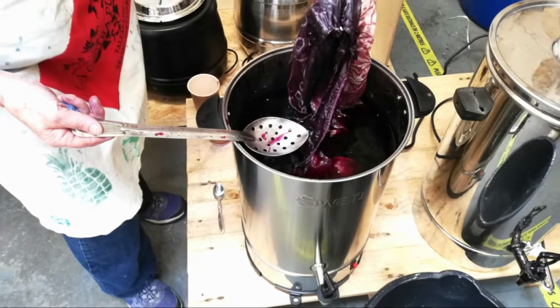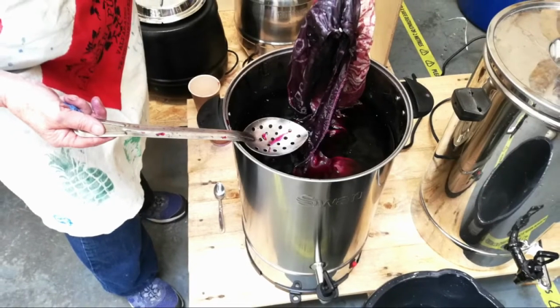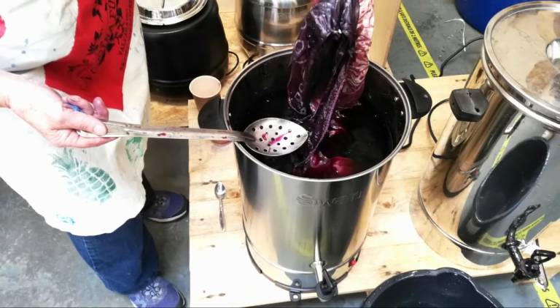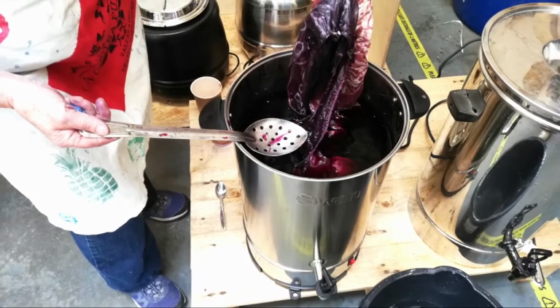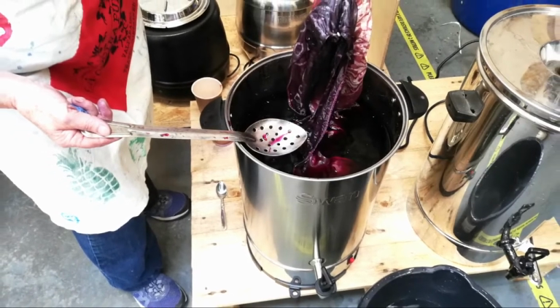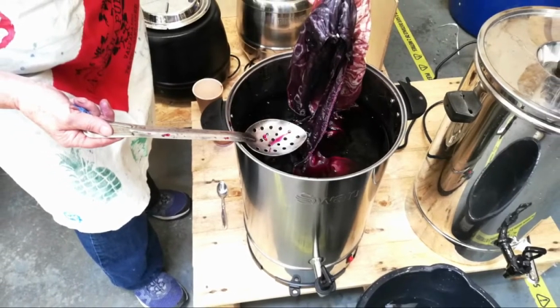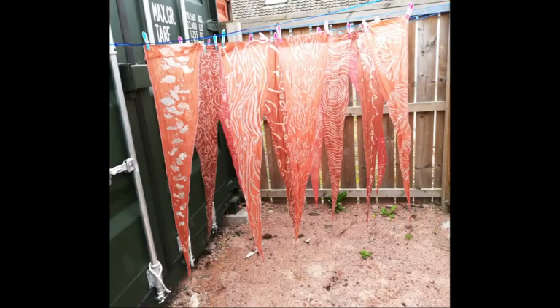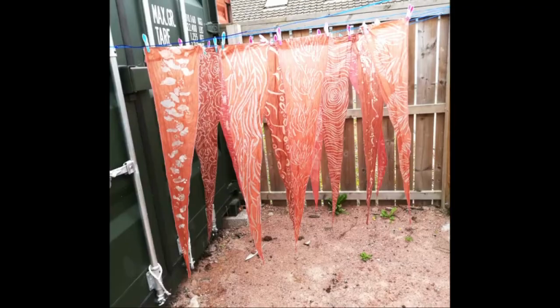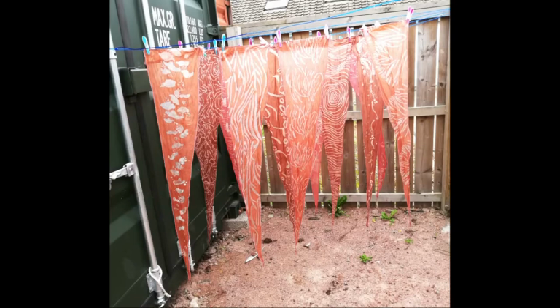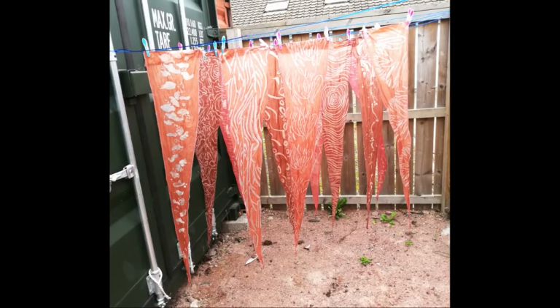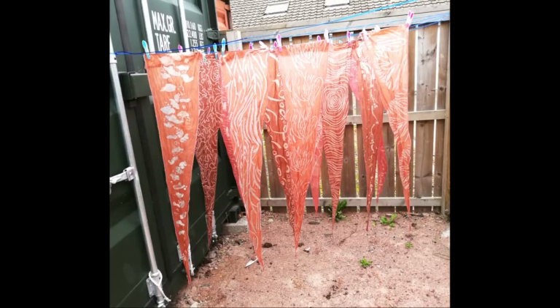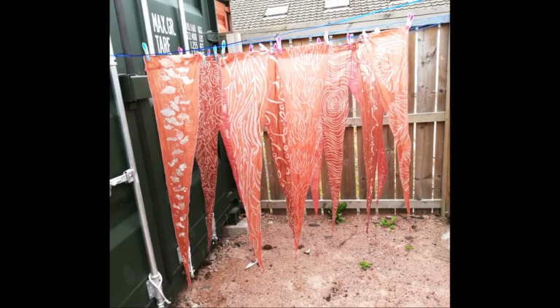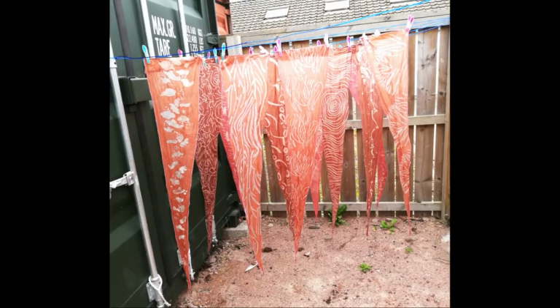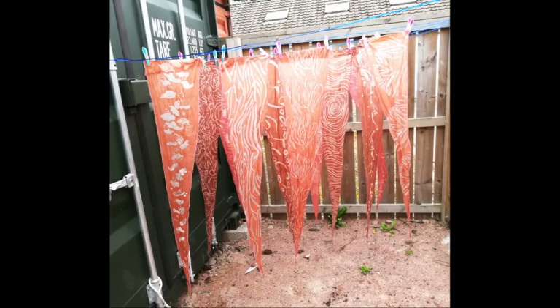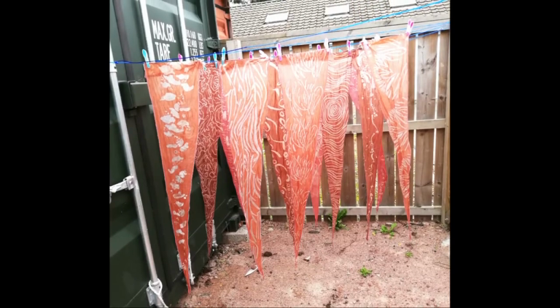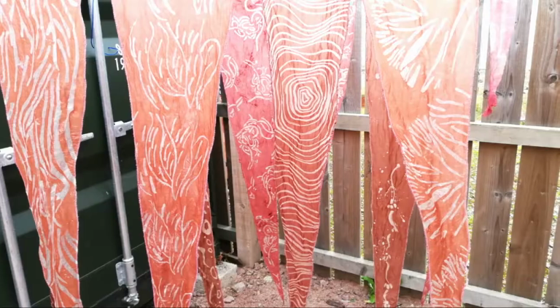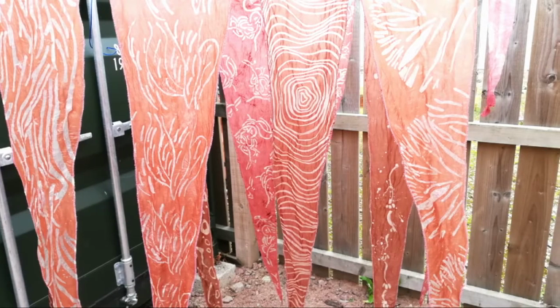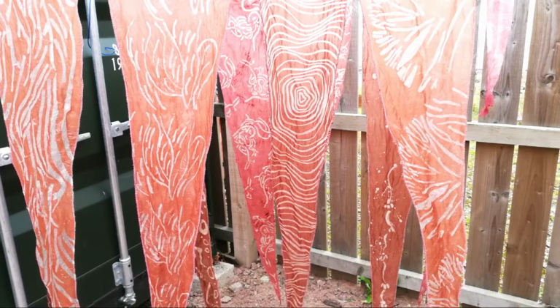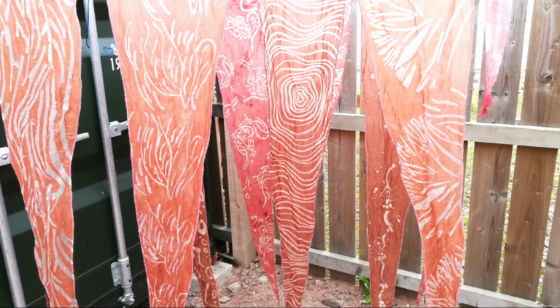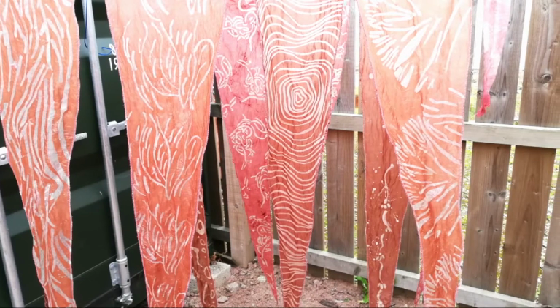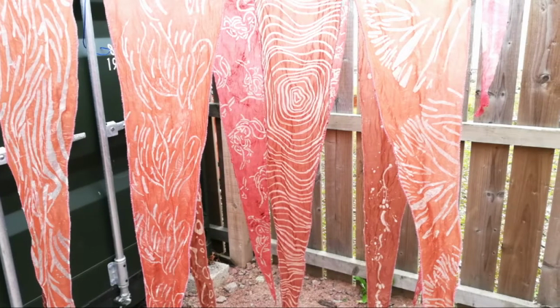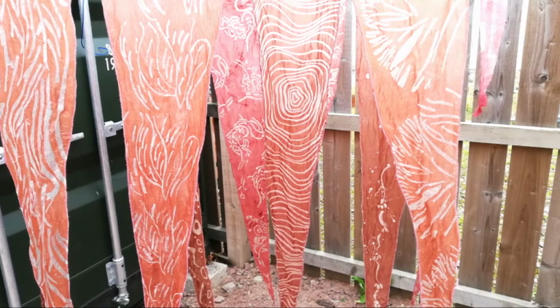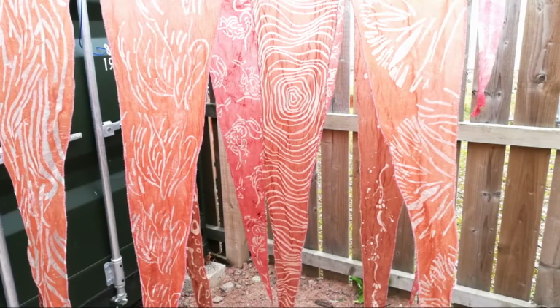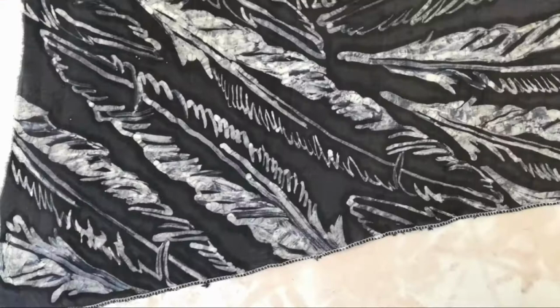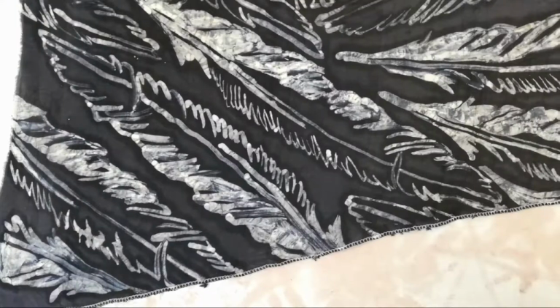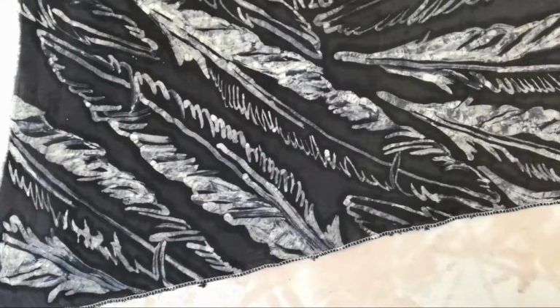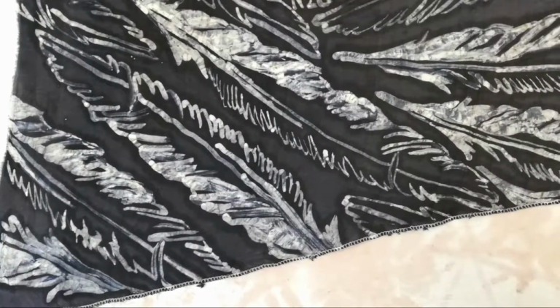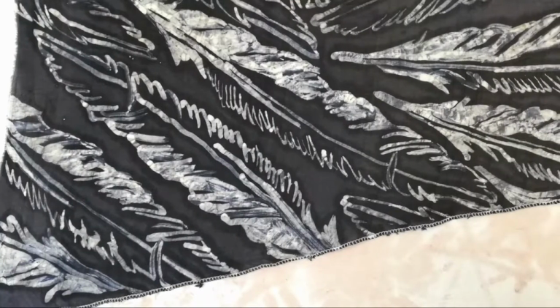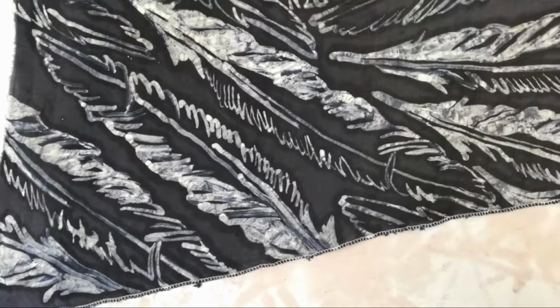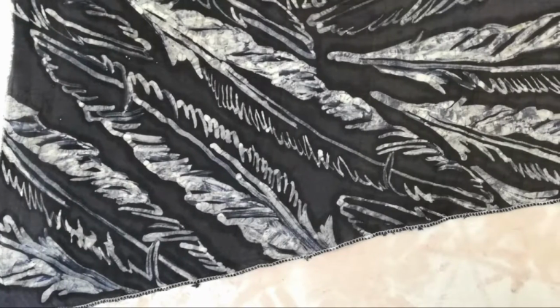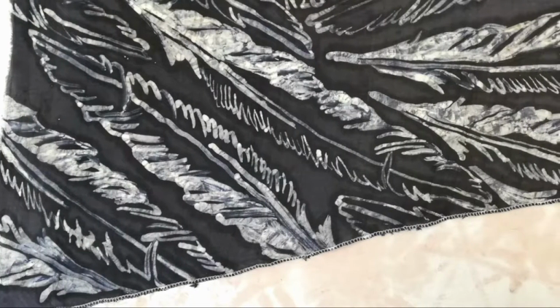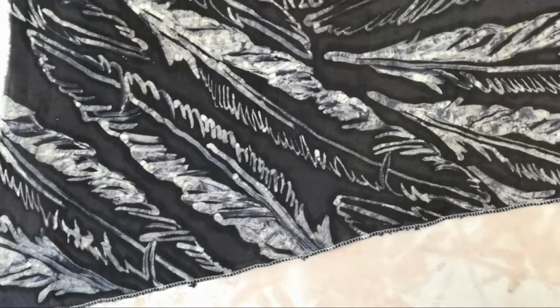Once the dyeing had taken place, they were all hung up to dry and treated with additional chemicals to change the colours. My final flag was dark madder.